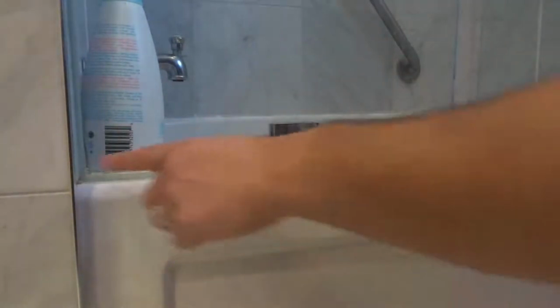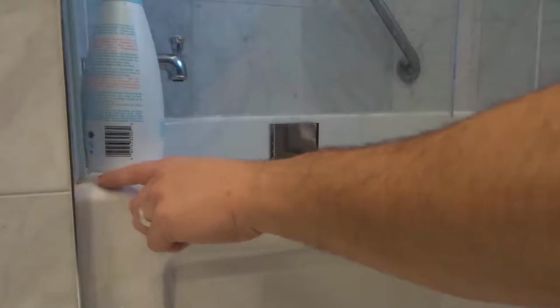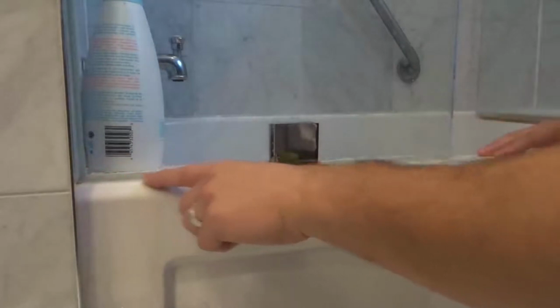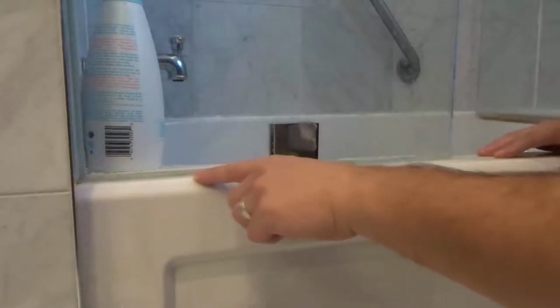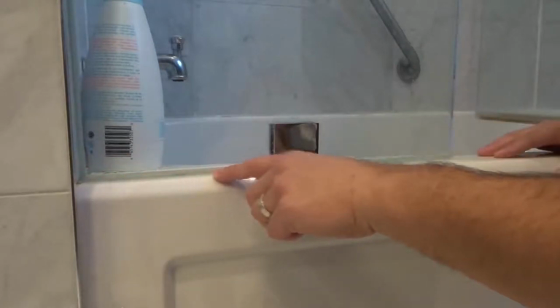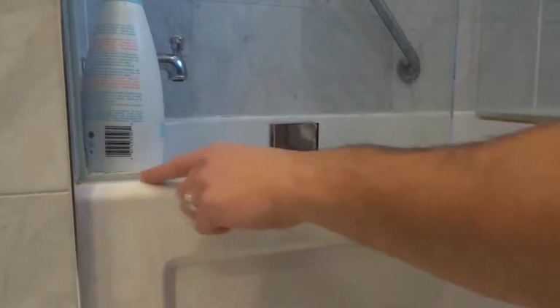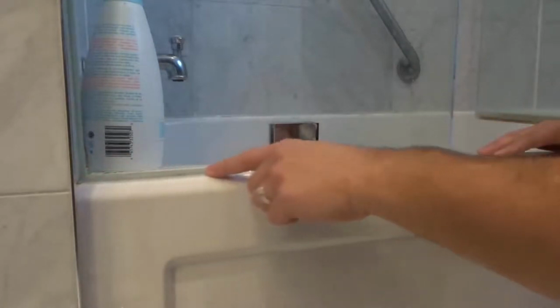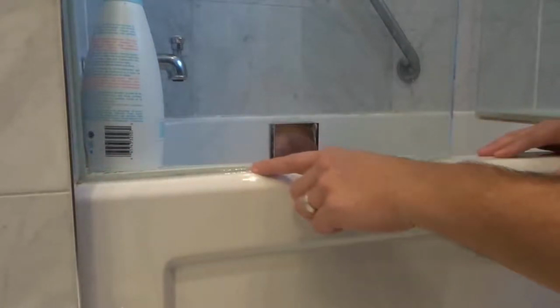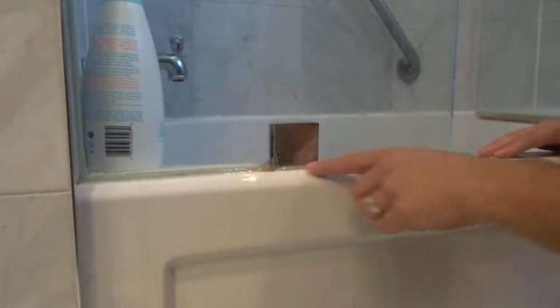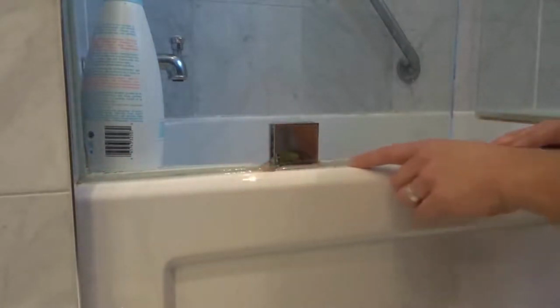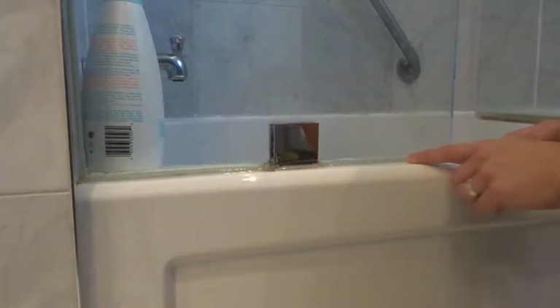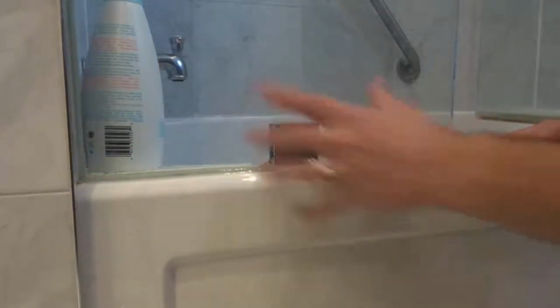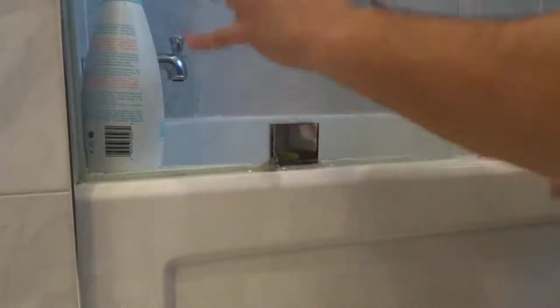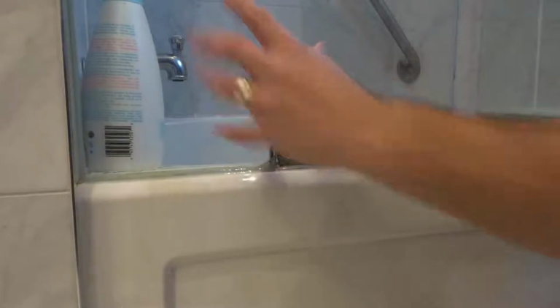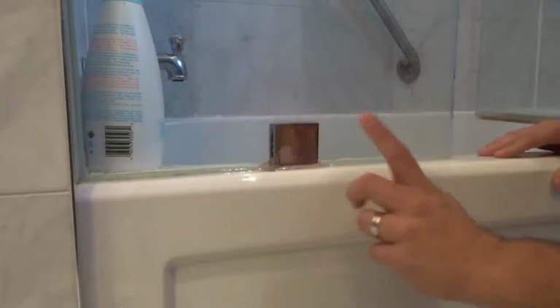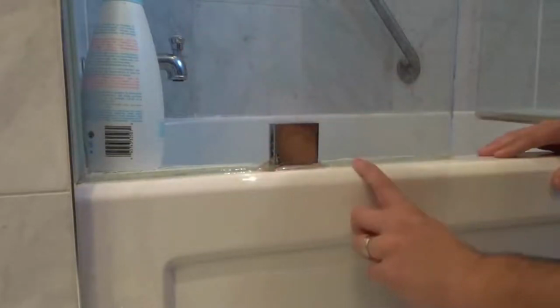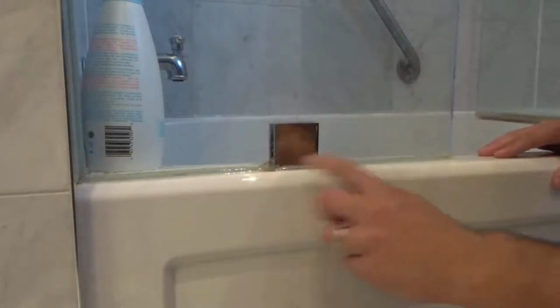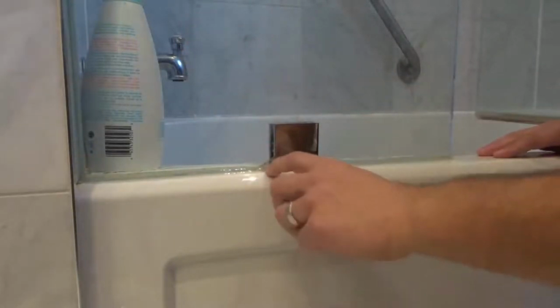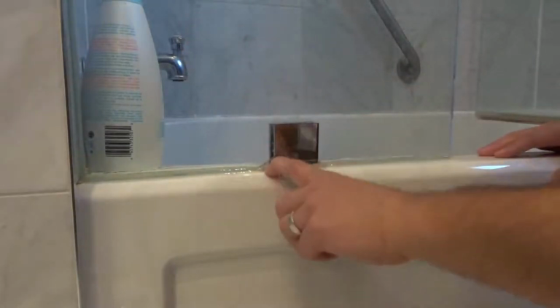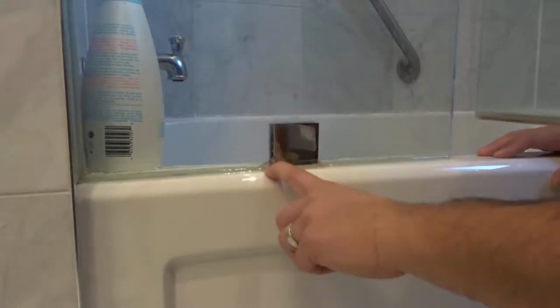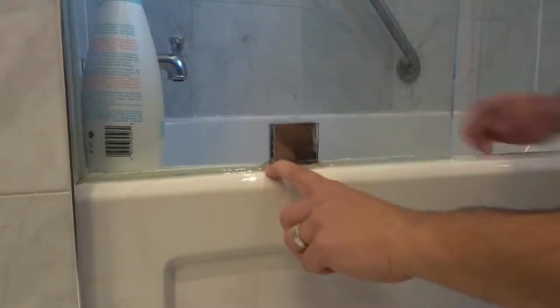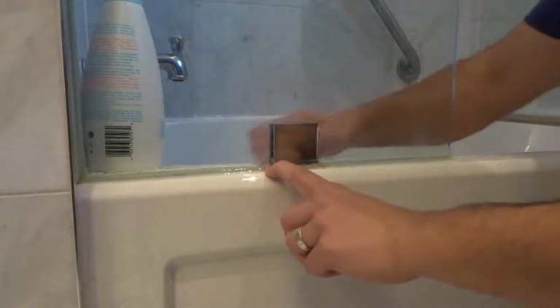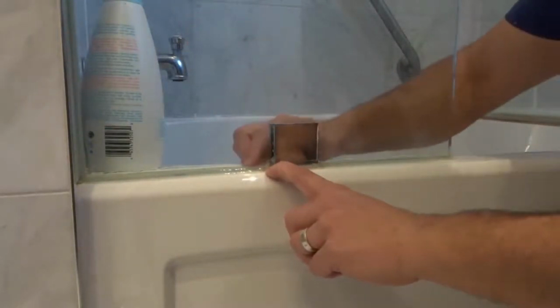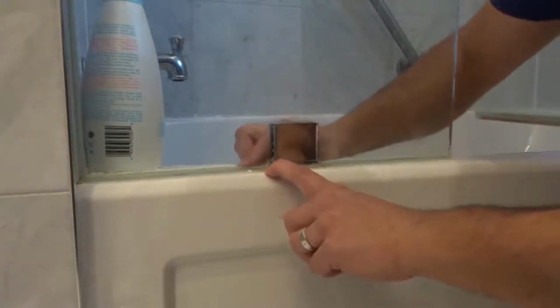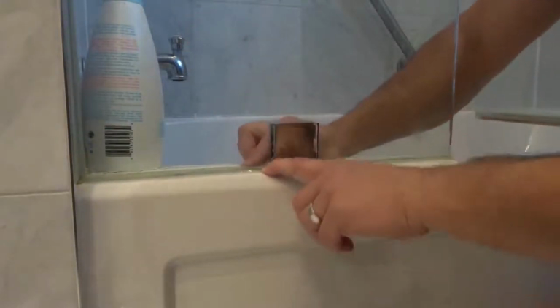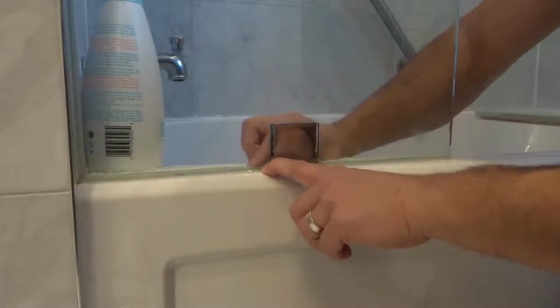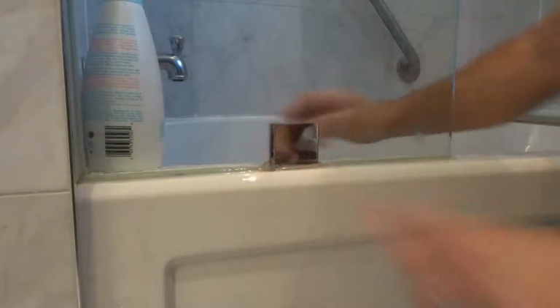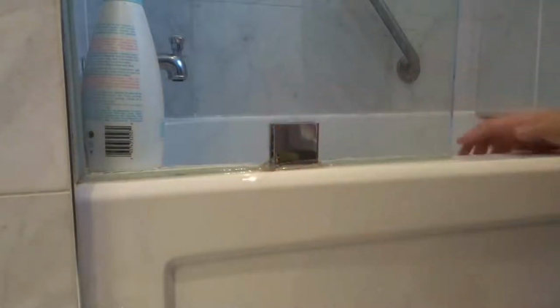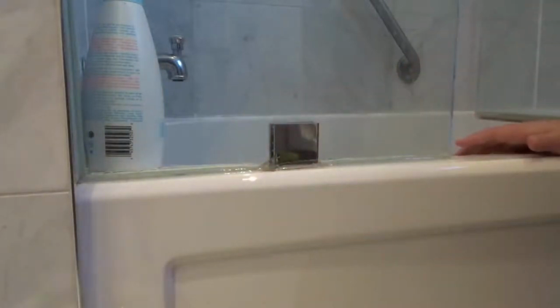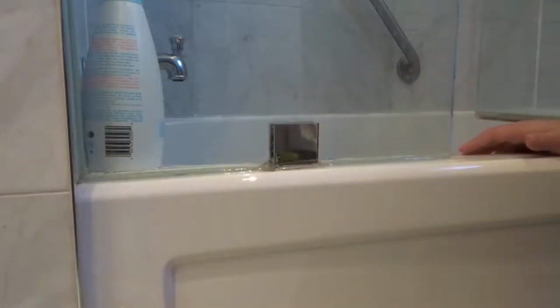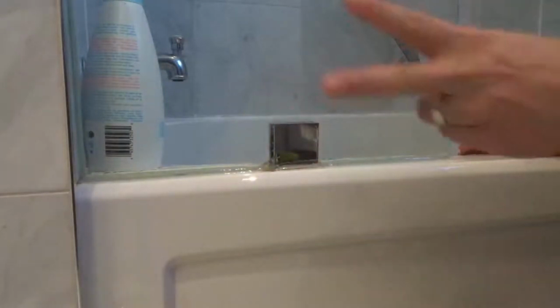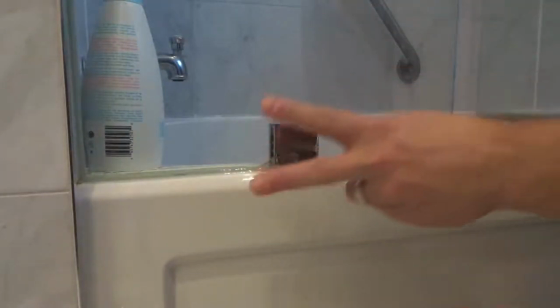As you can see right here, I have this bead of silicone caulking where the glass meets the bathtub. And there's this one little spot right here where water leaks through whenever we're taking a shower. Now there are two ways to do this.